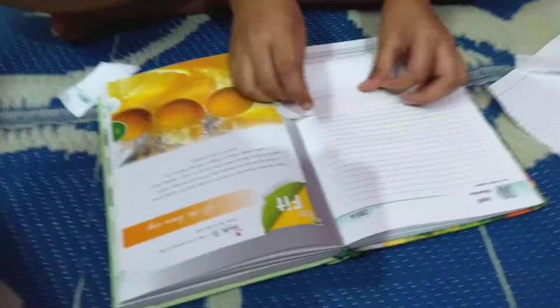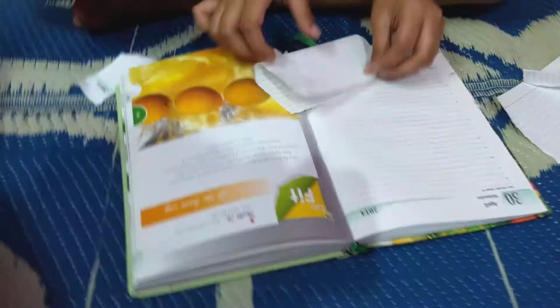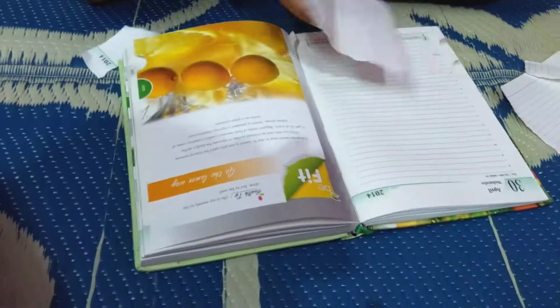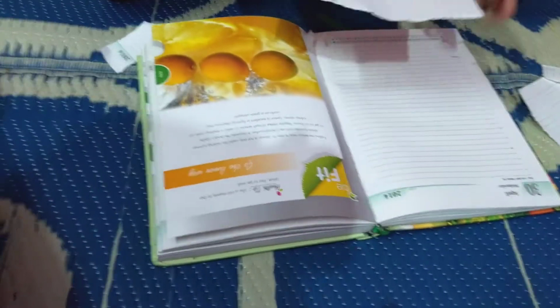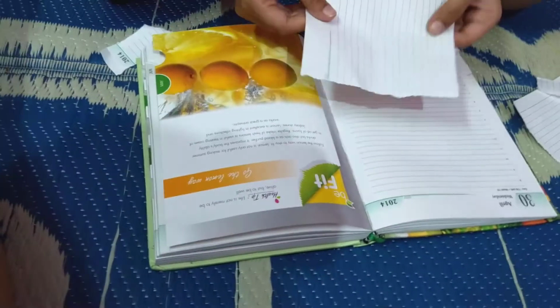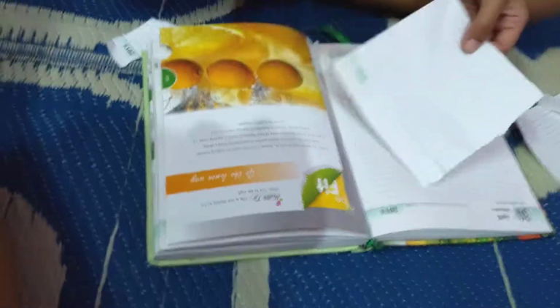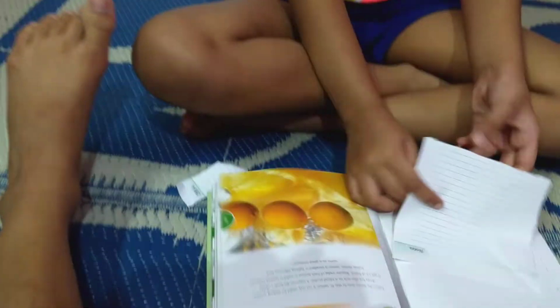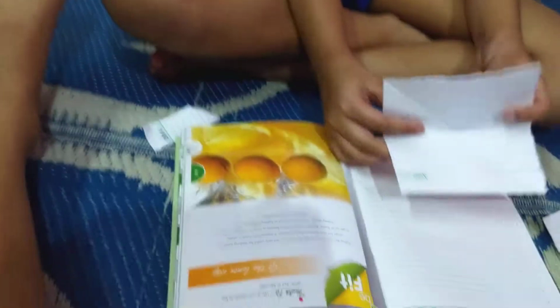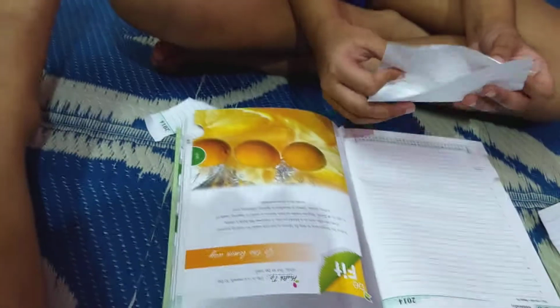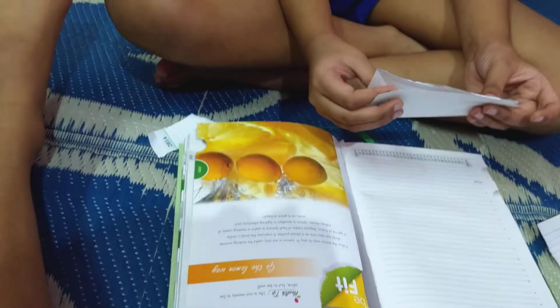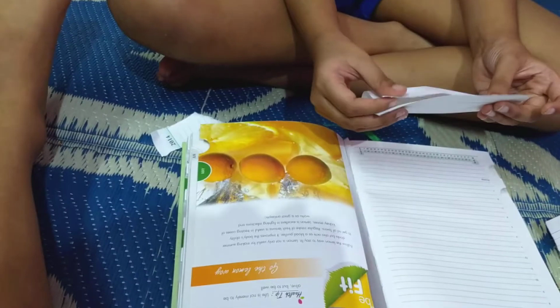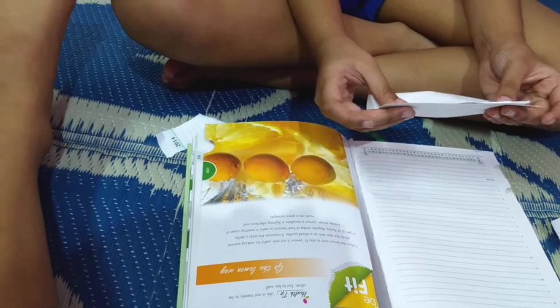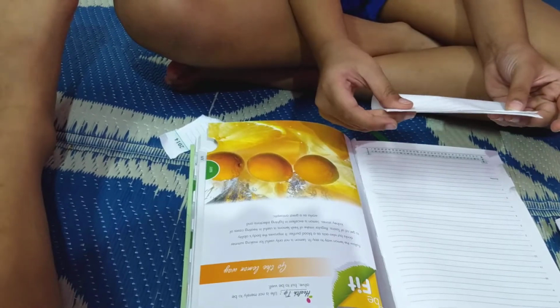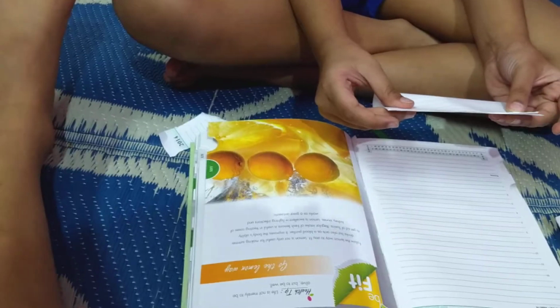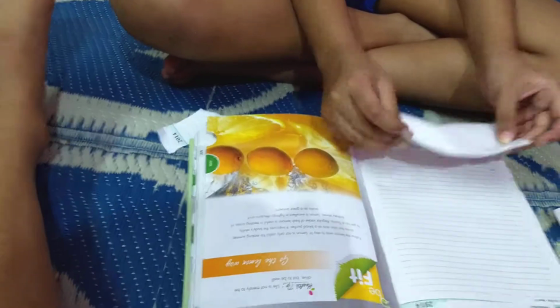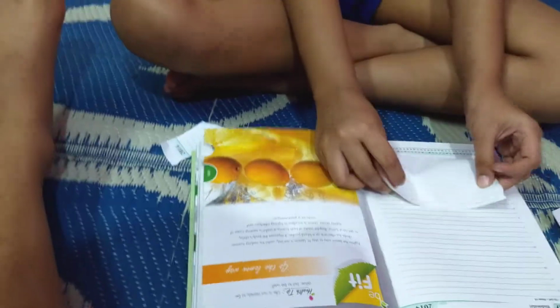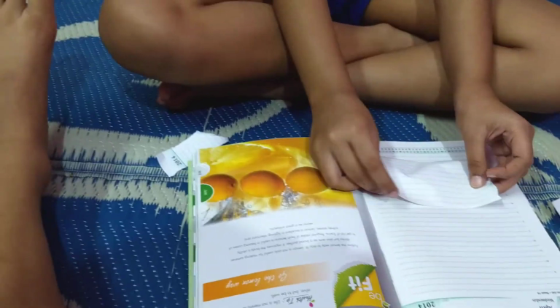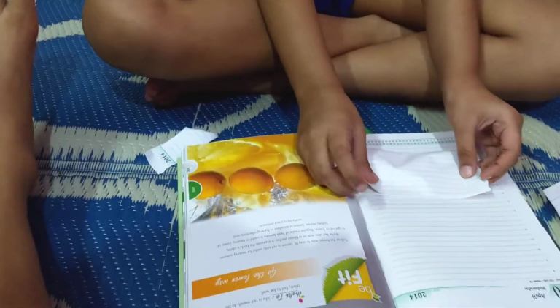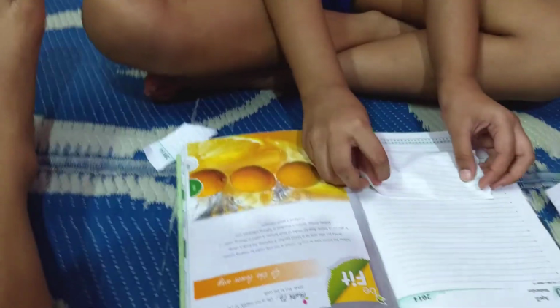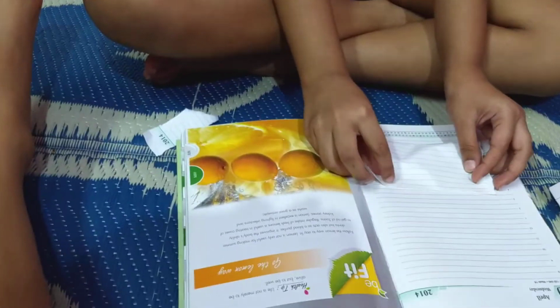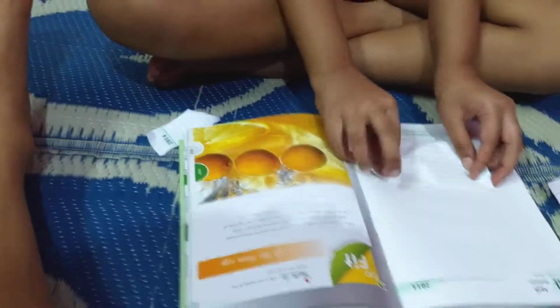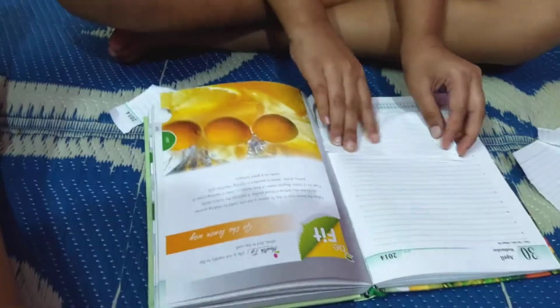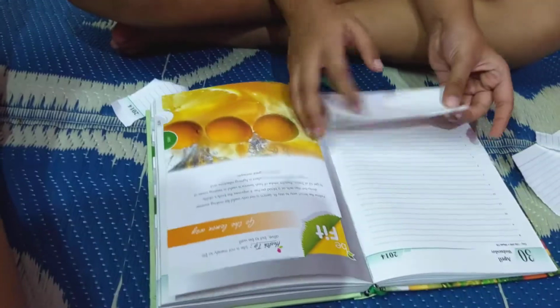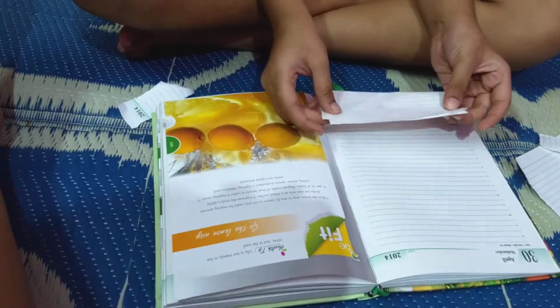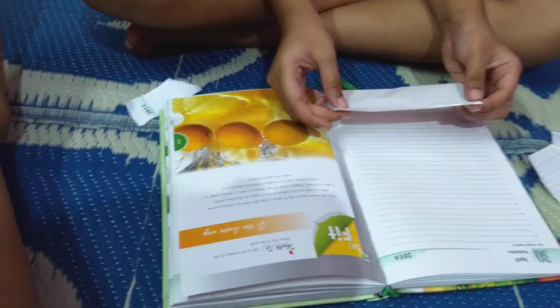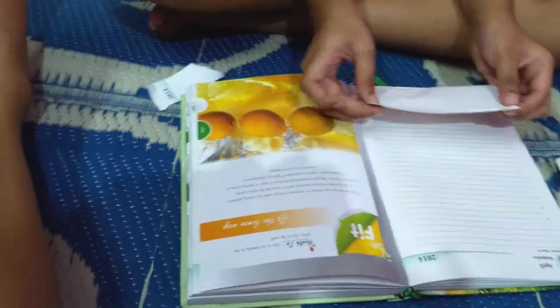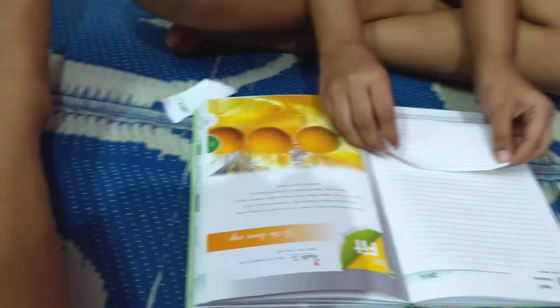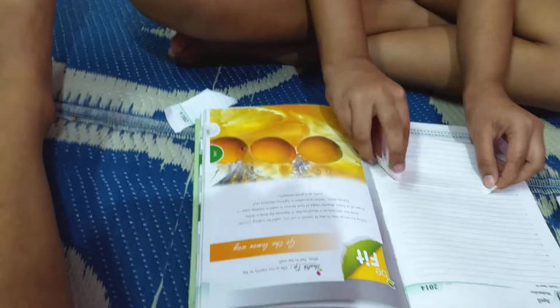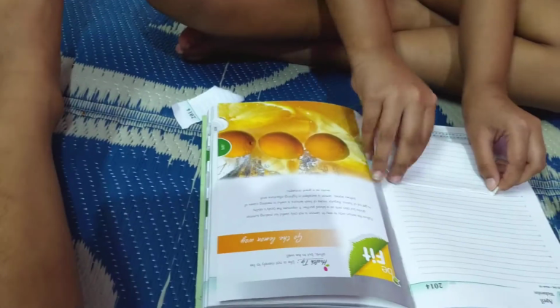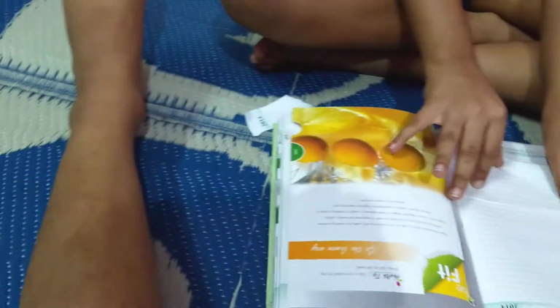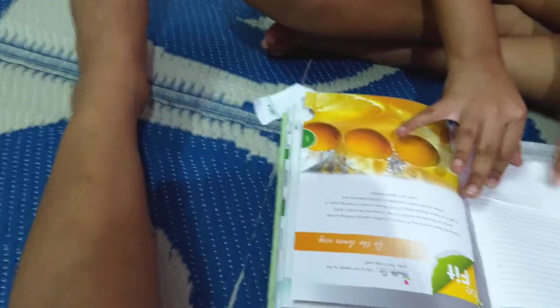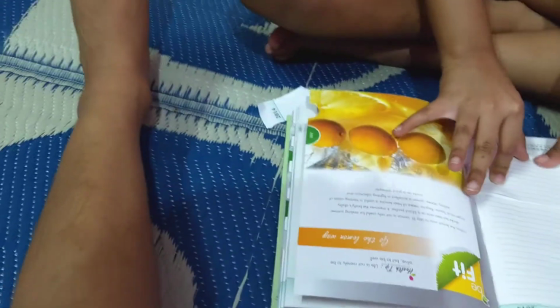First, we need a square sheet of paper. You can take any color paper or square sheet. You can make it big, but it should be square shaped.